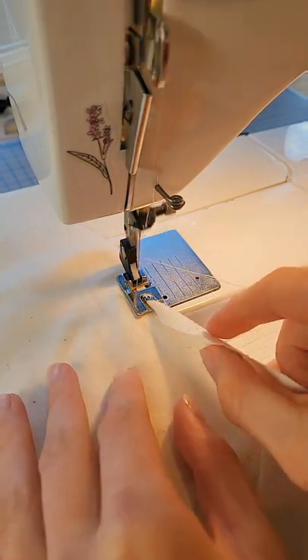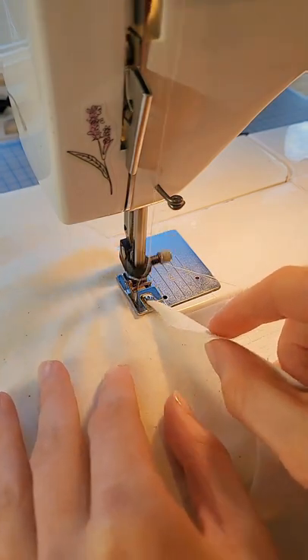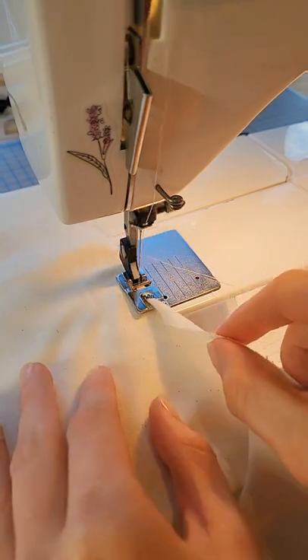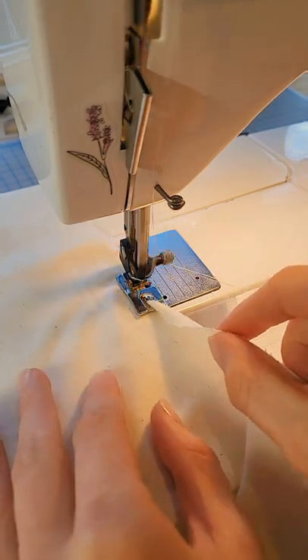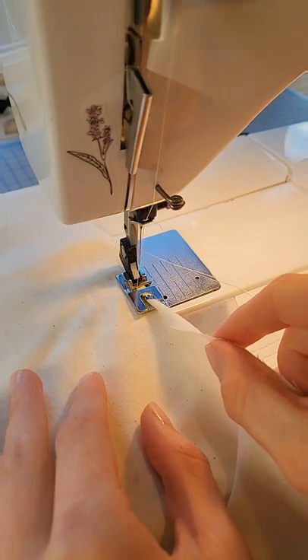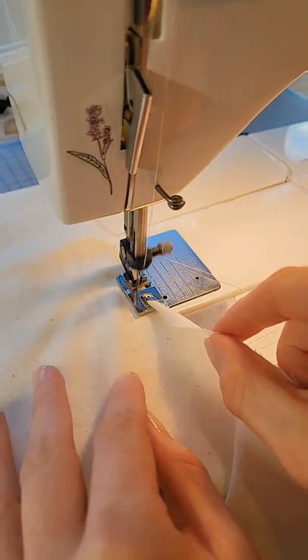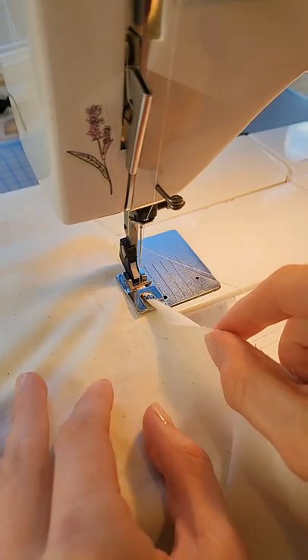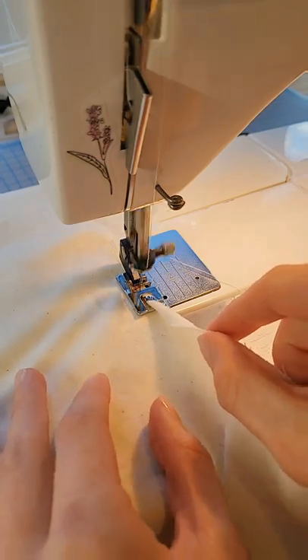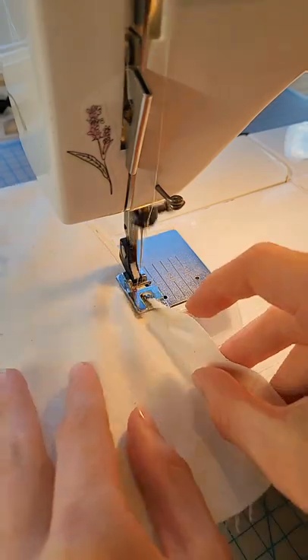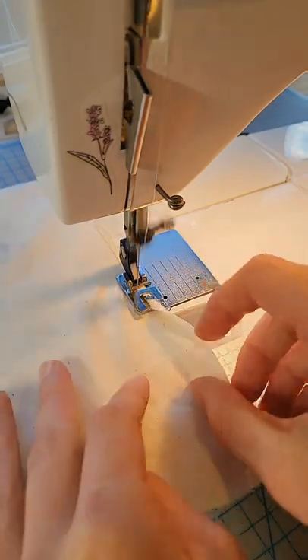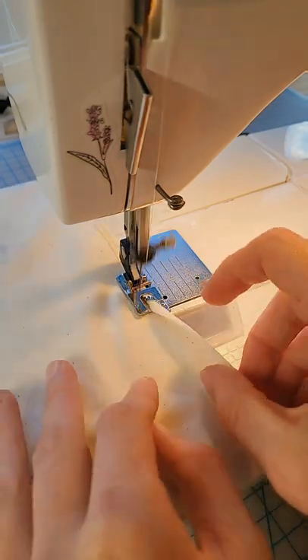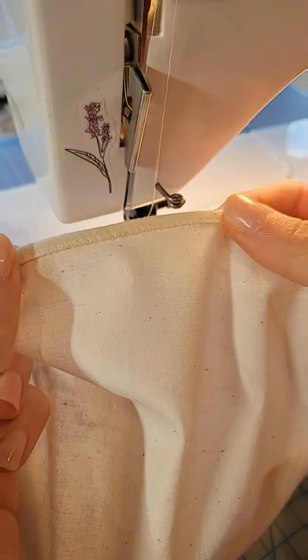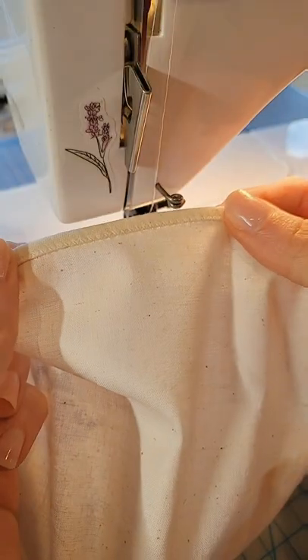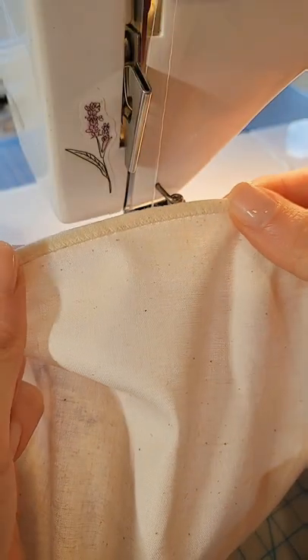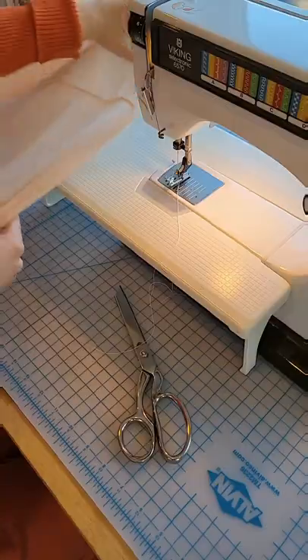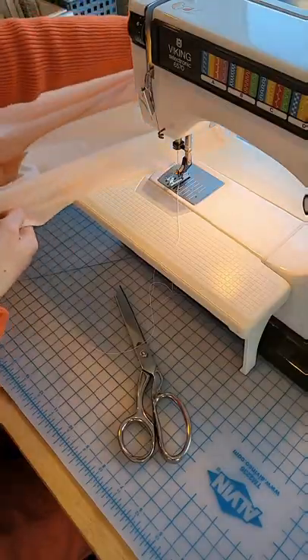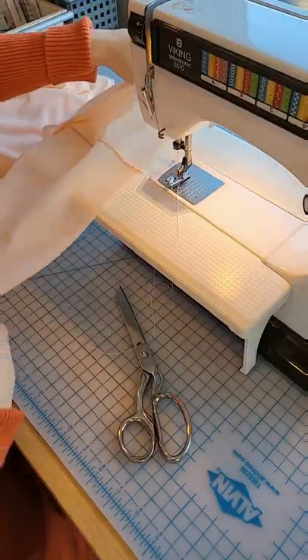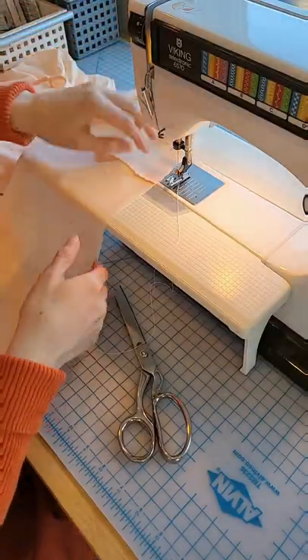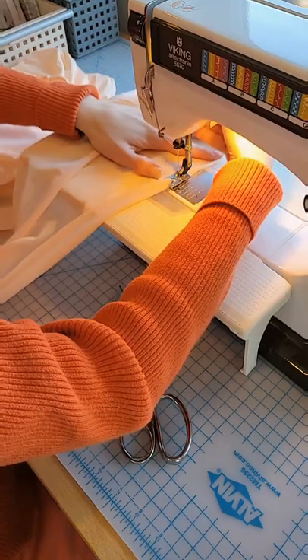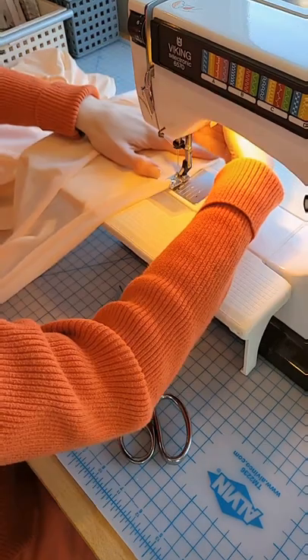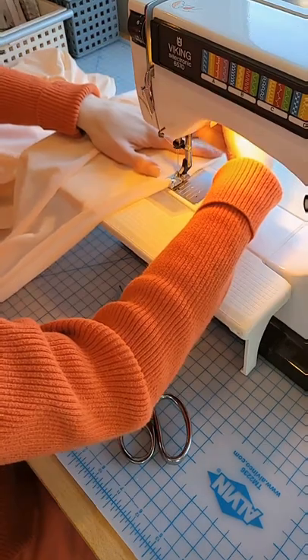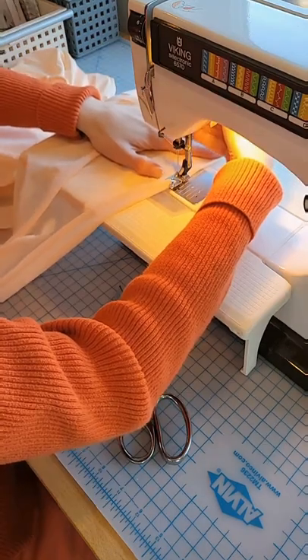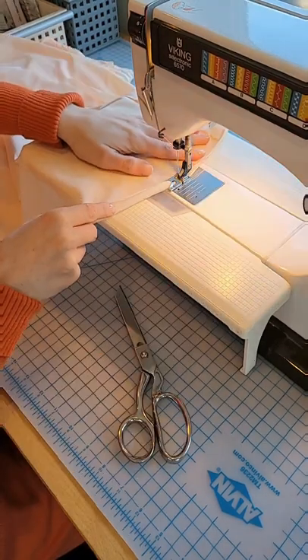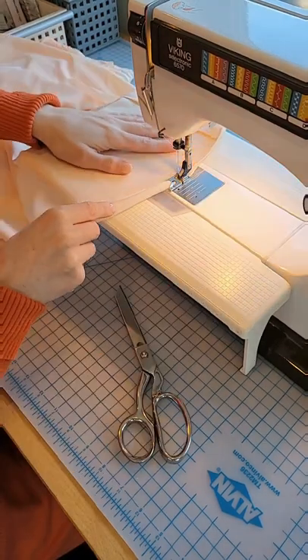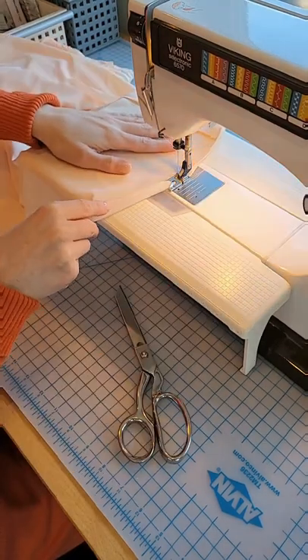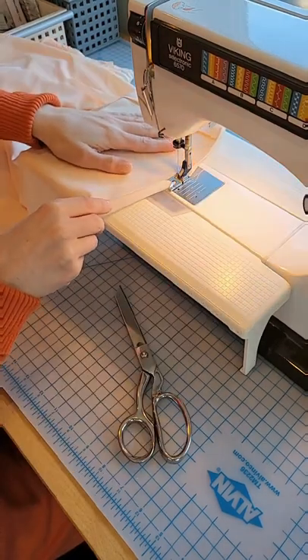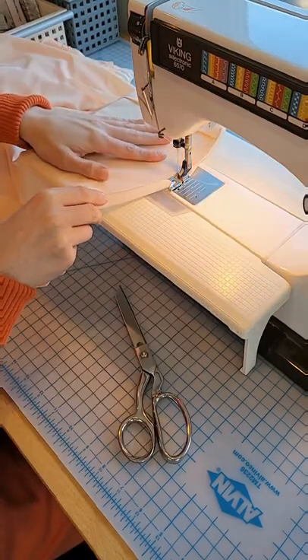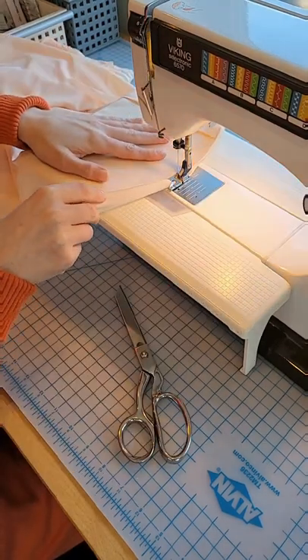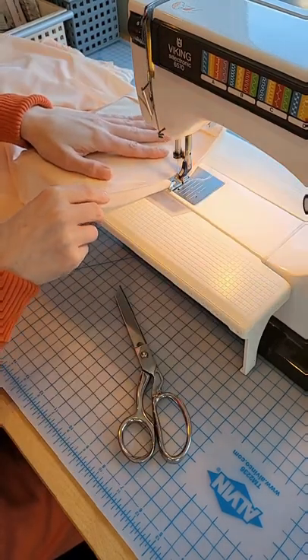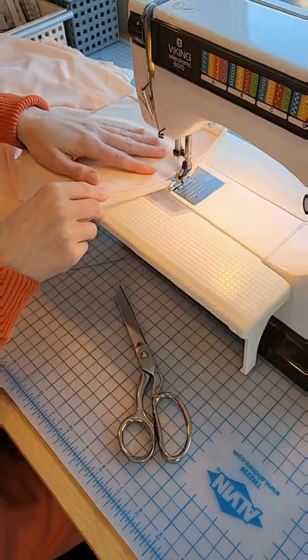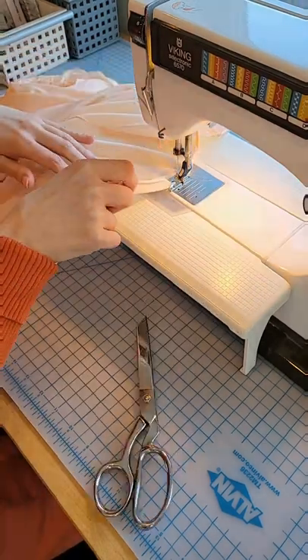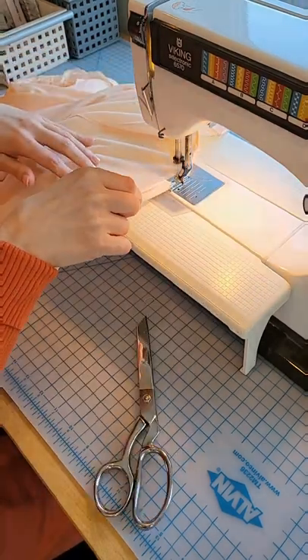I'm being very careful with the angle of the fabric that's going under the machine so that the hem is coming out straight. Now onto the nightgown. I'm going to prep it in the same way, flossing that fabric edge to start the roll for the rolled hem.